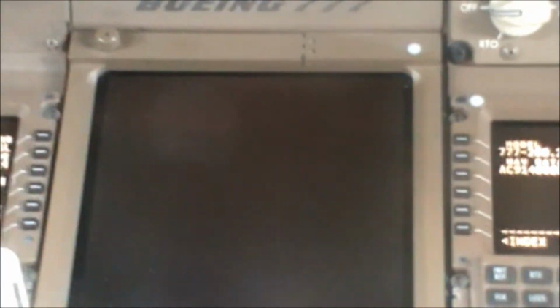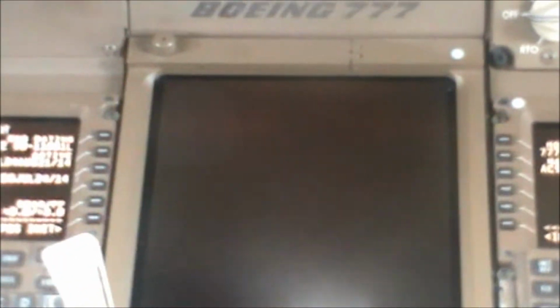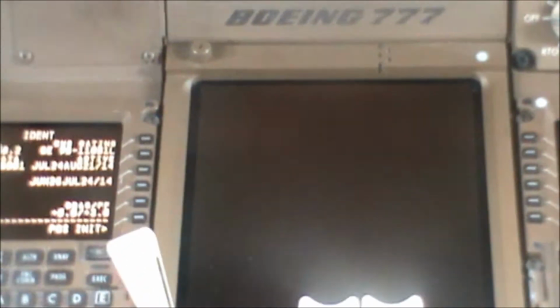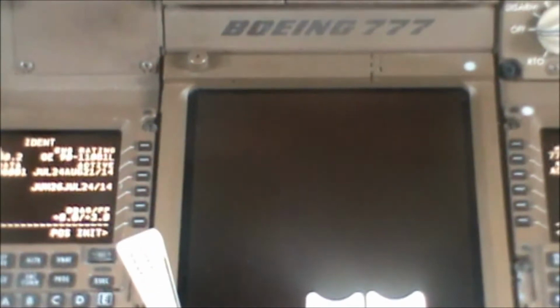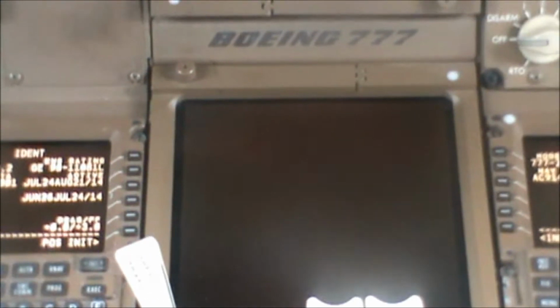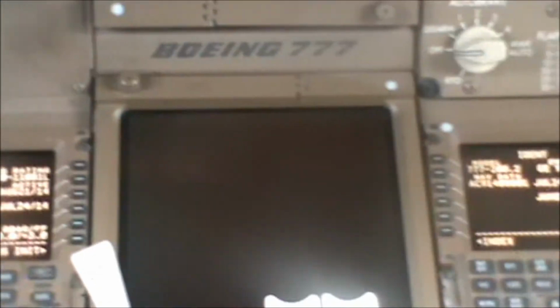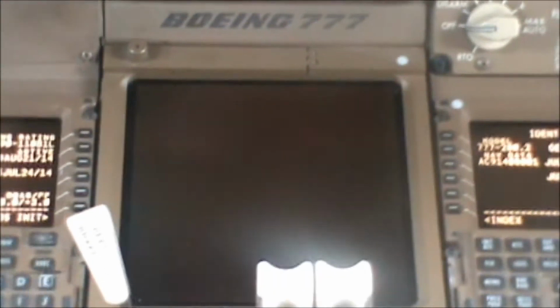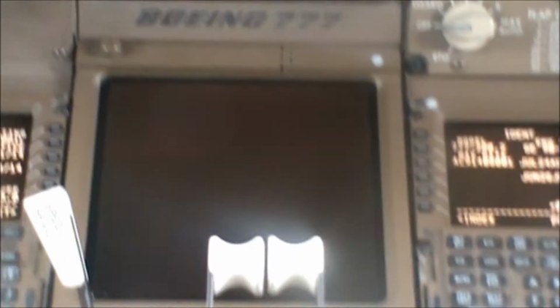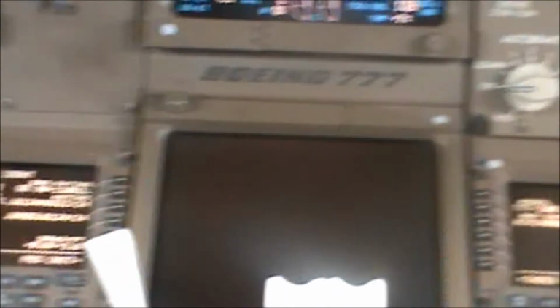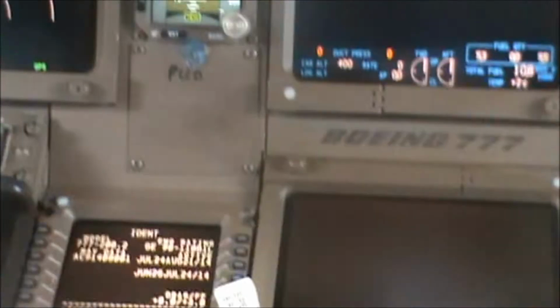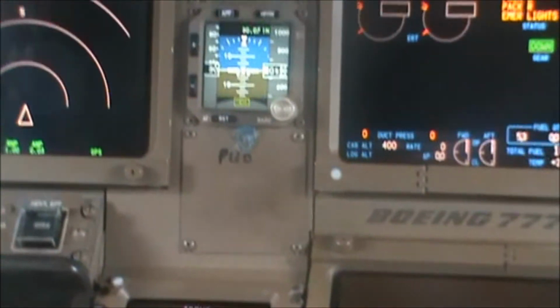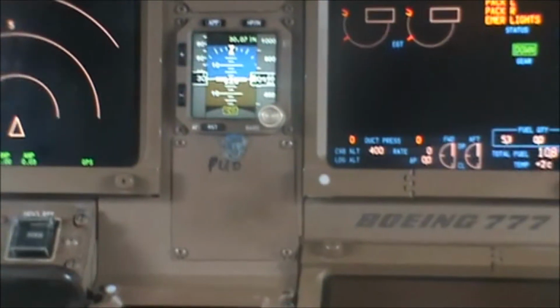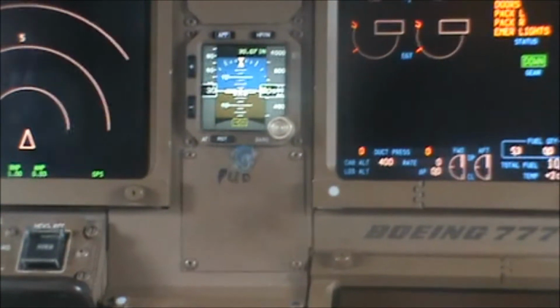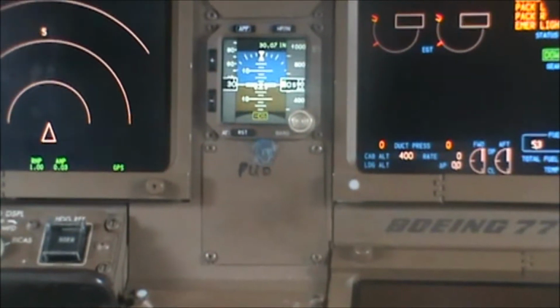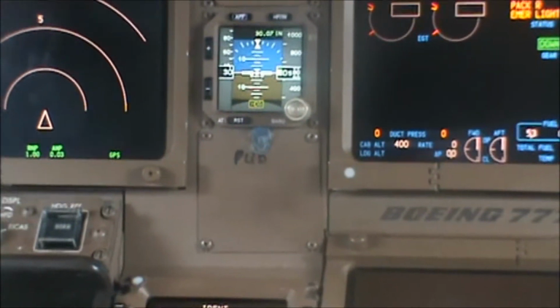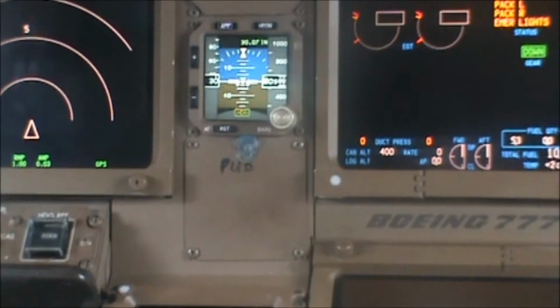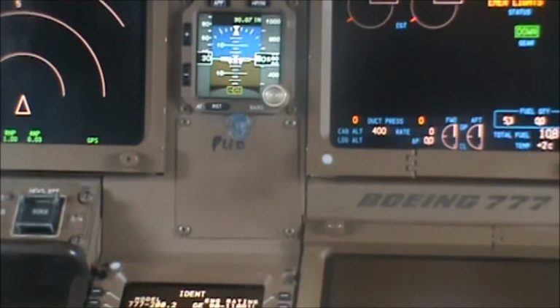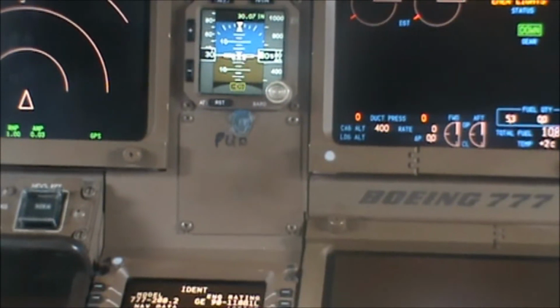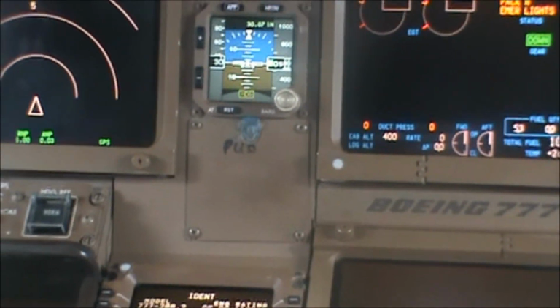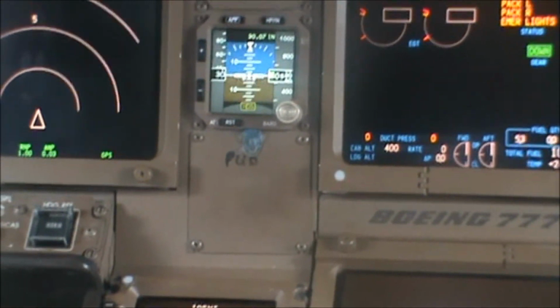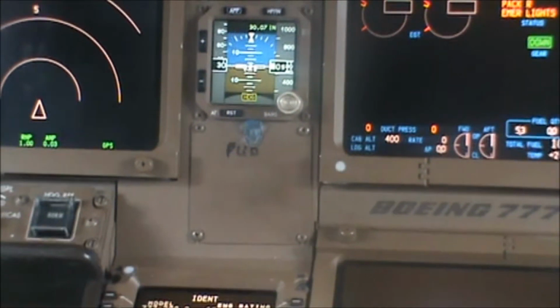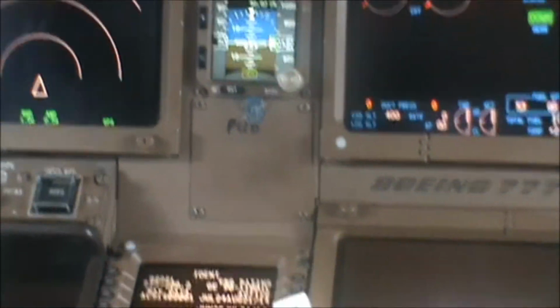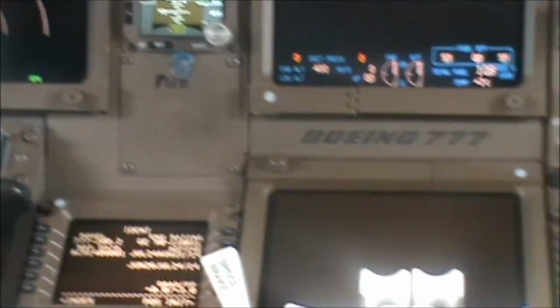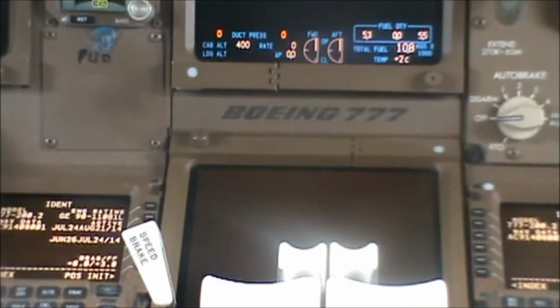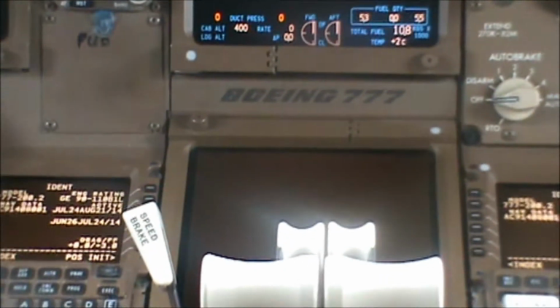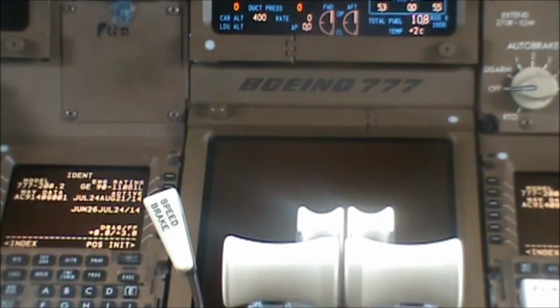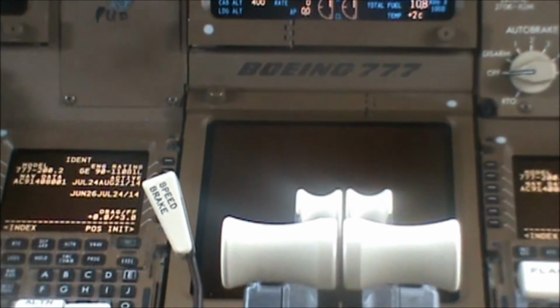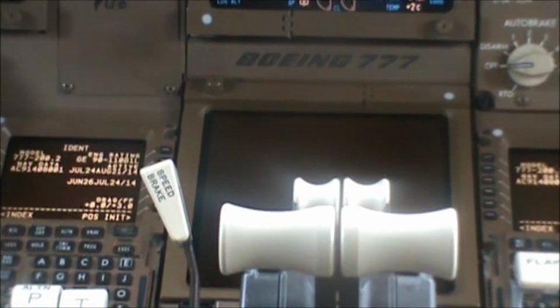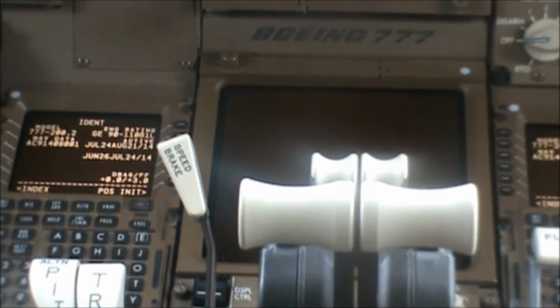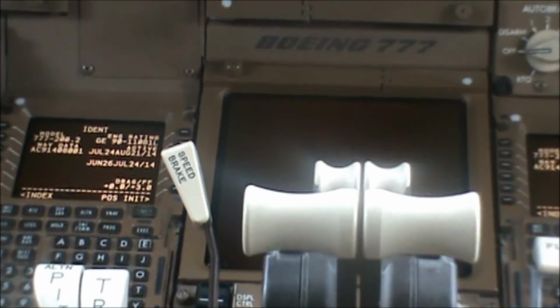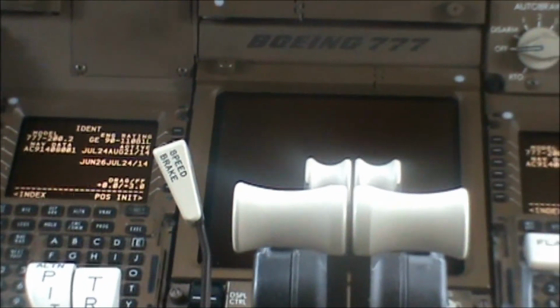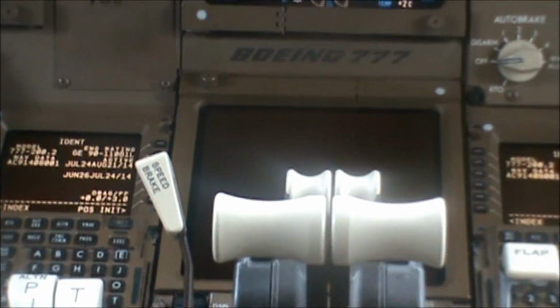How about the post-start checklist? We can't bring it up because we haven't gone through the pre-start yet — it goes in sequence.